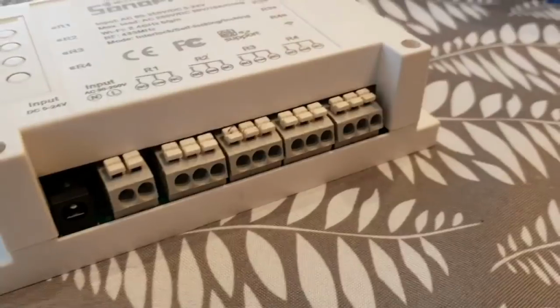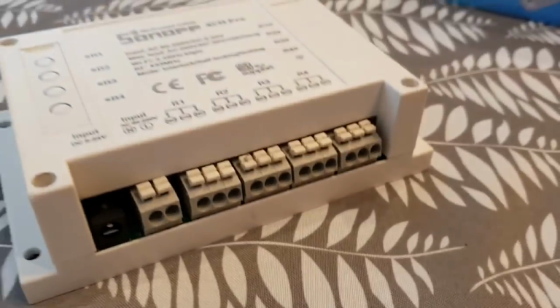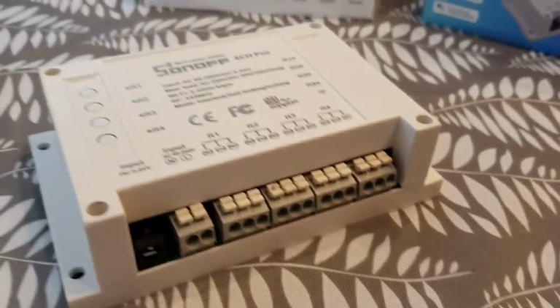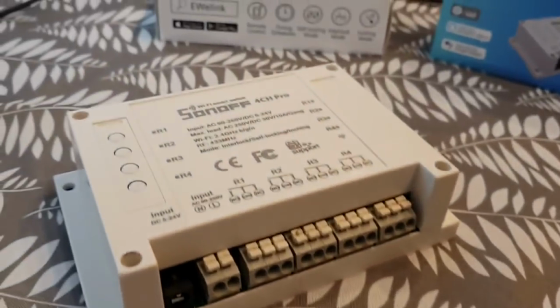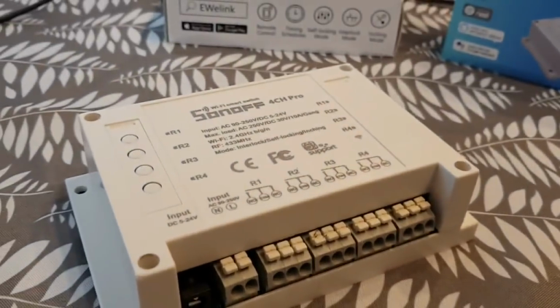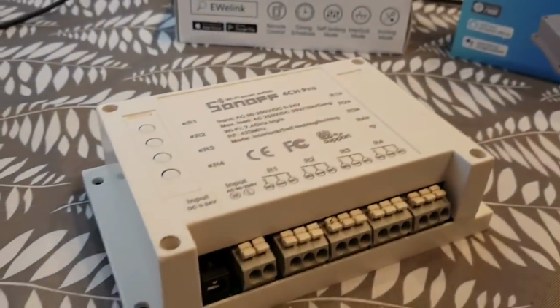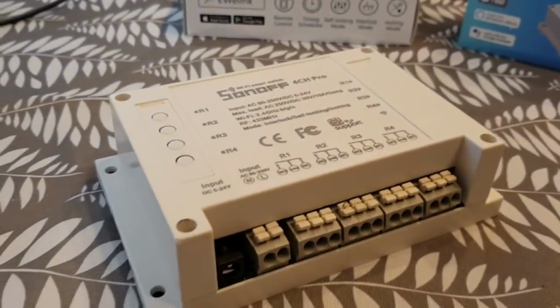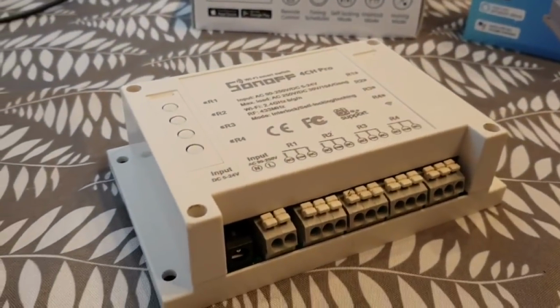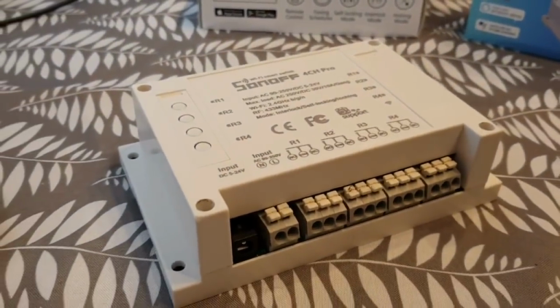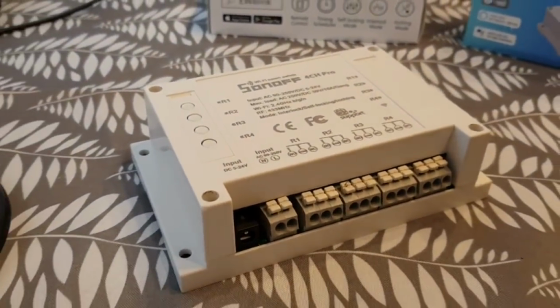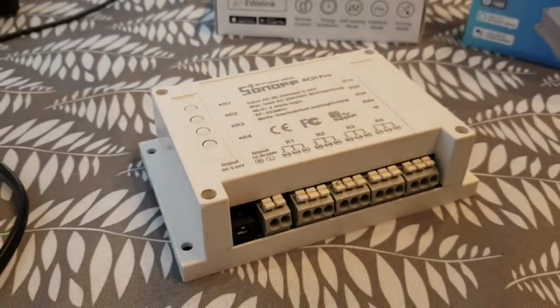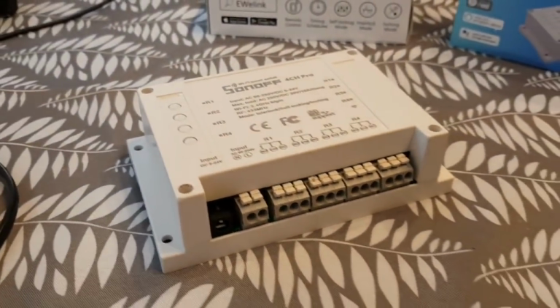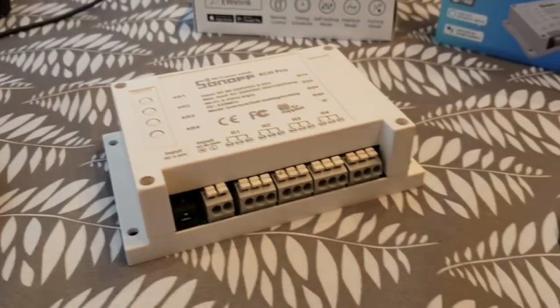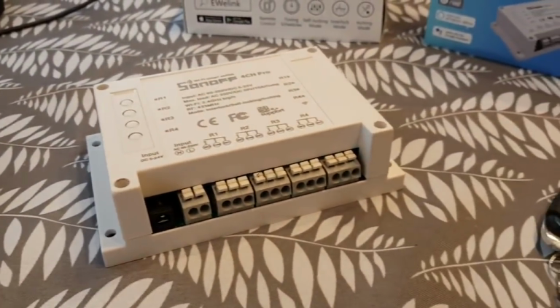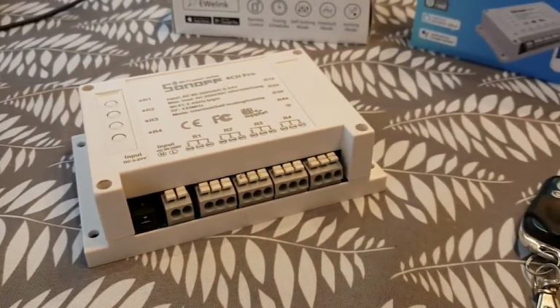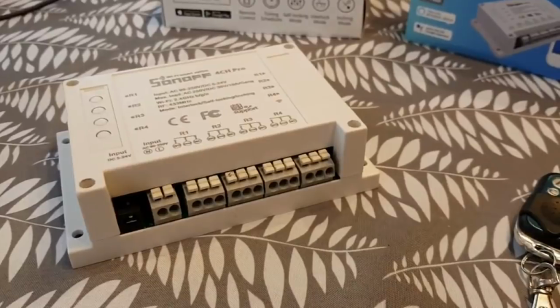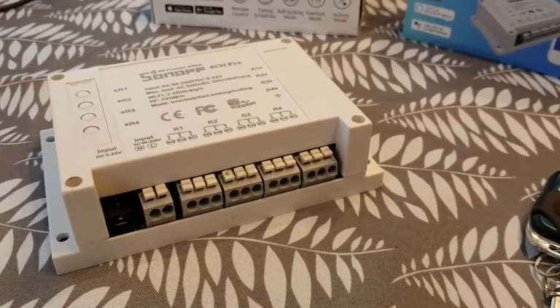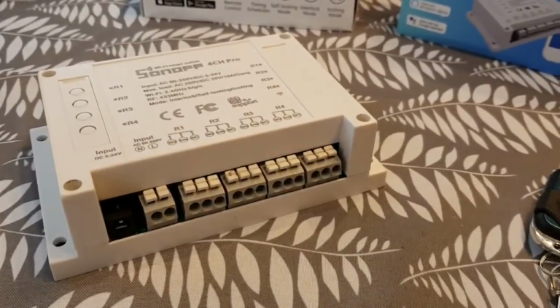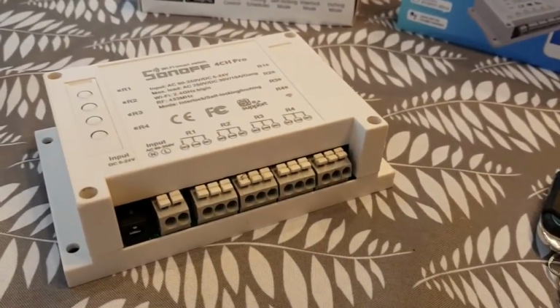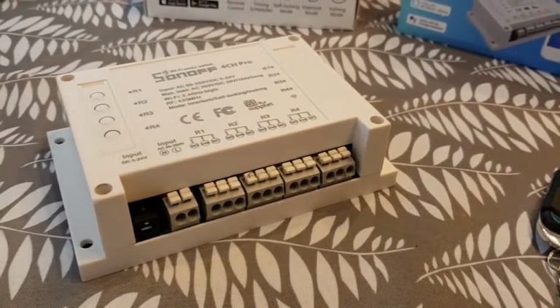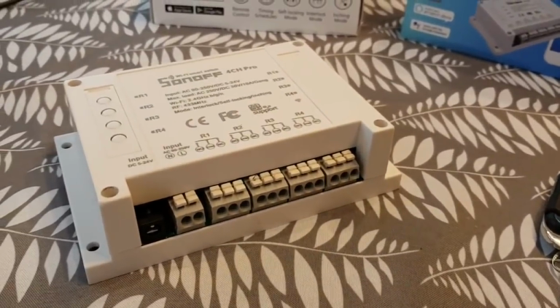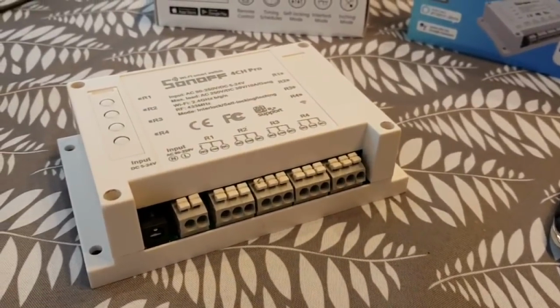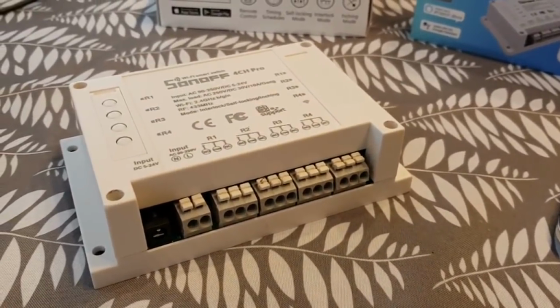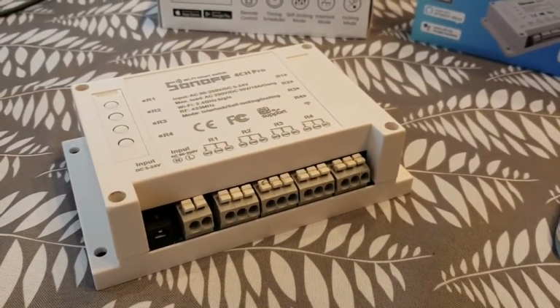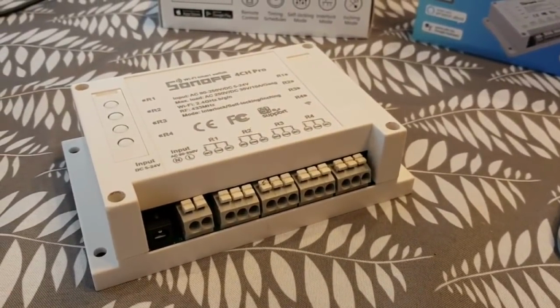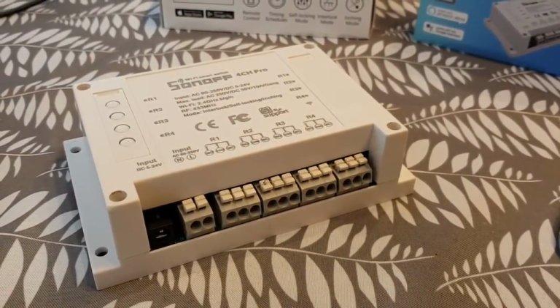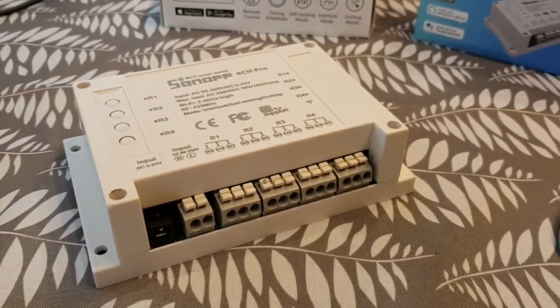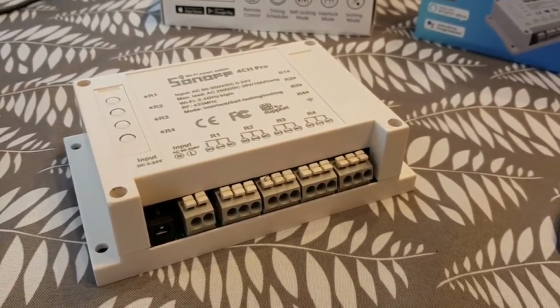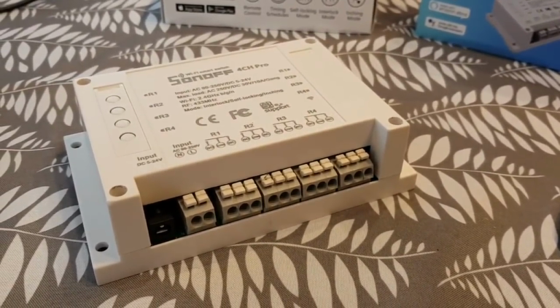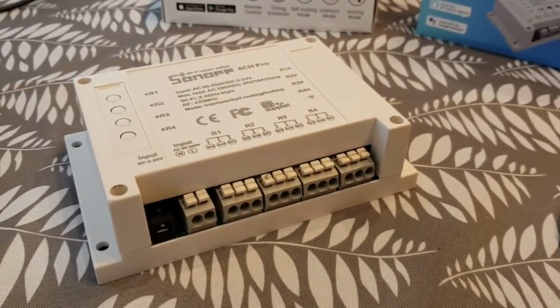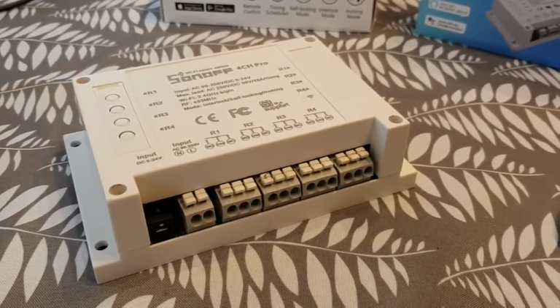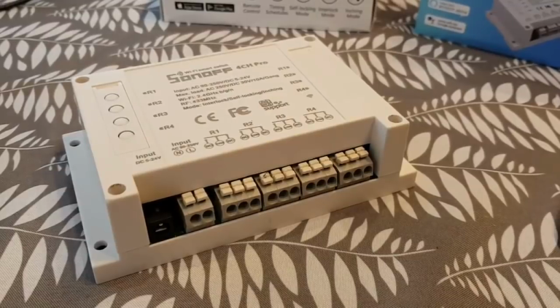Hi, and in this project and video, we're going to look at how to control both the garage door and electric gates.